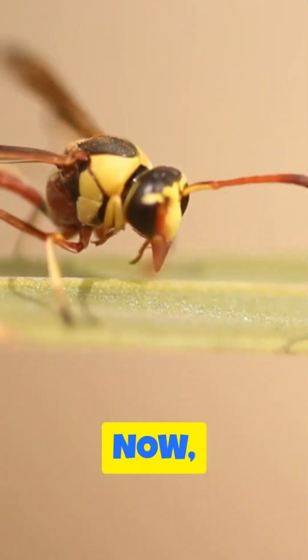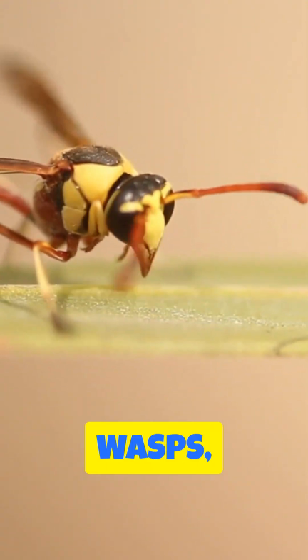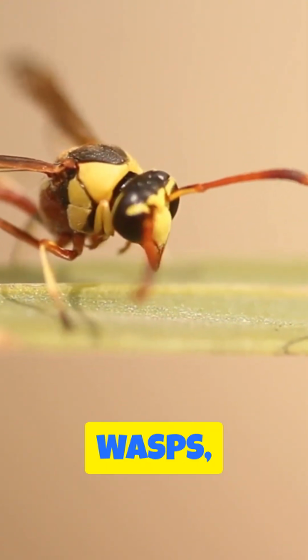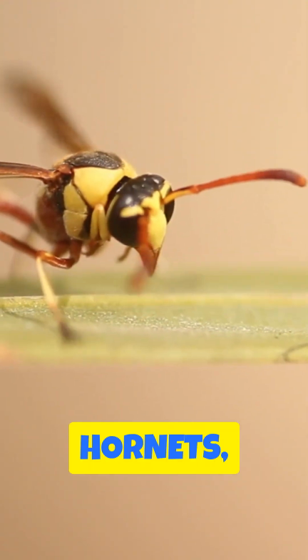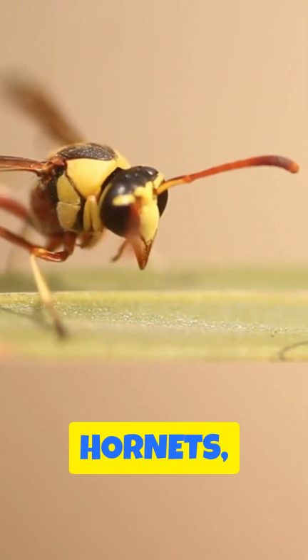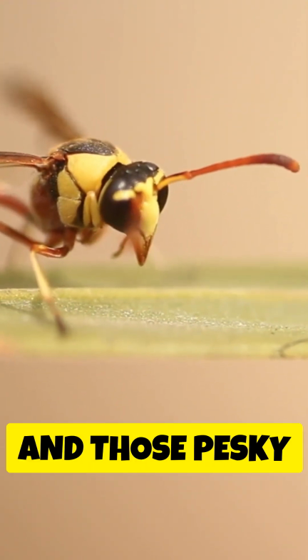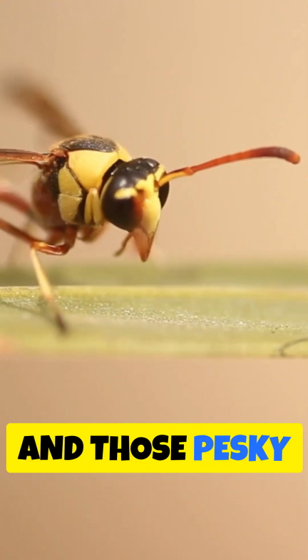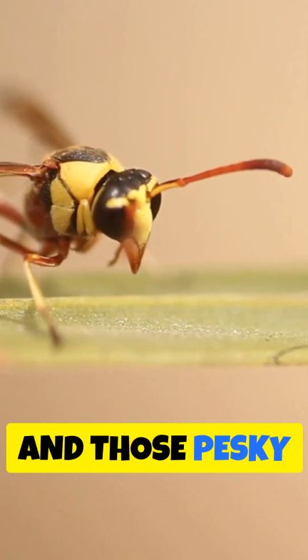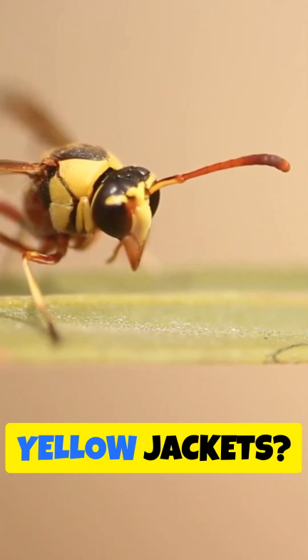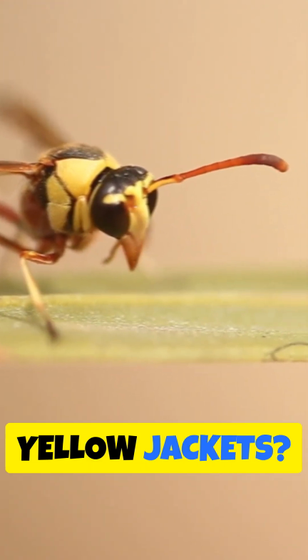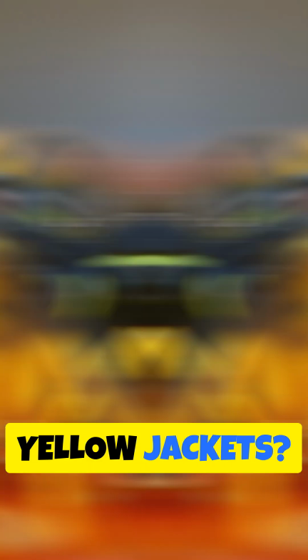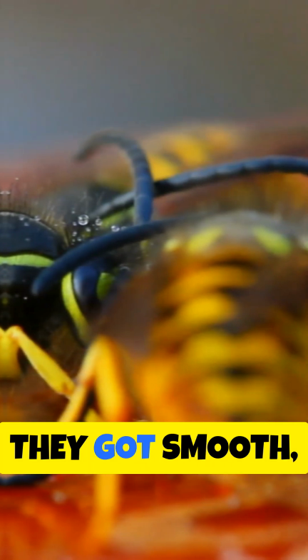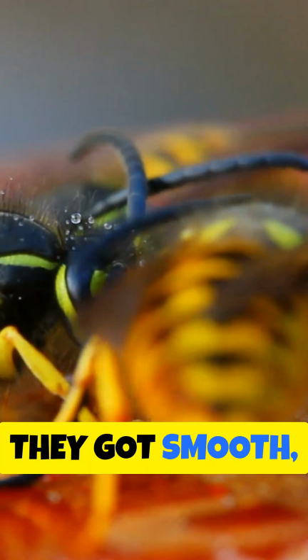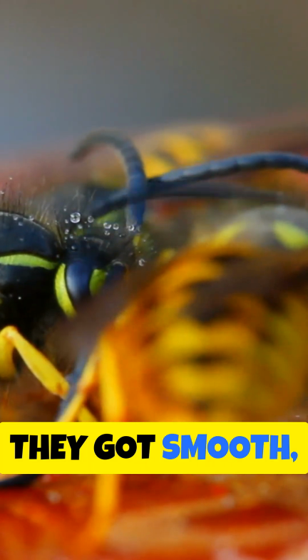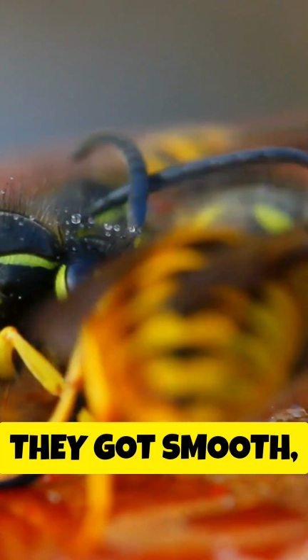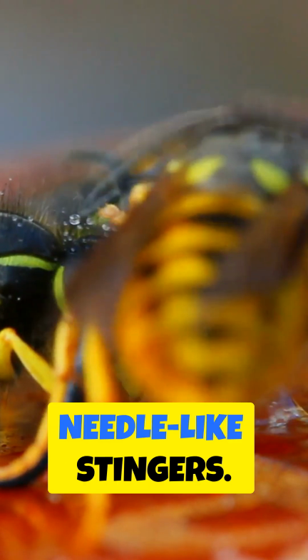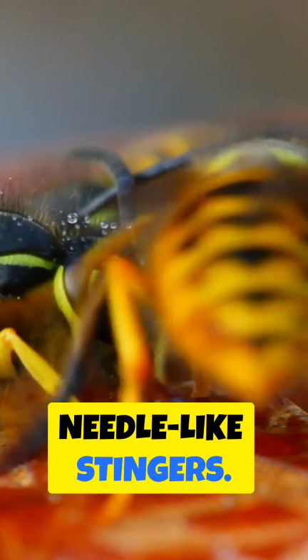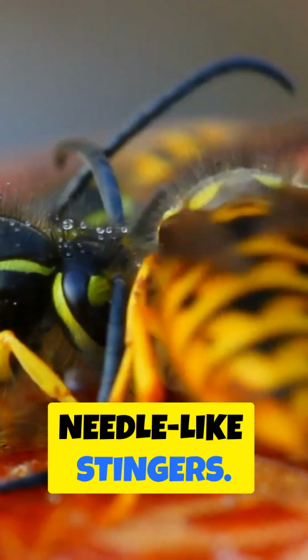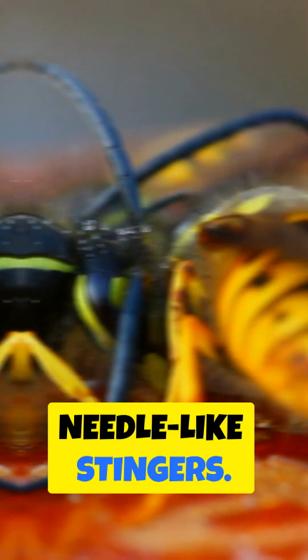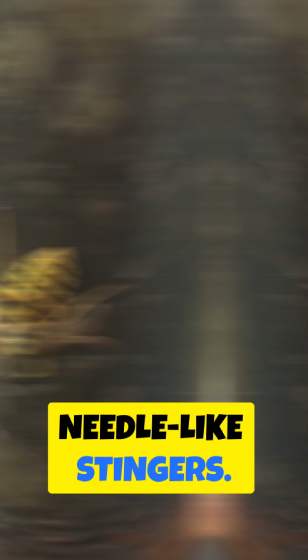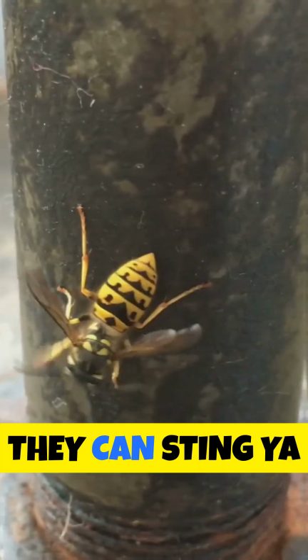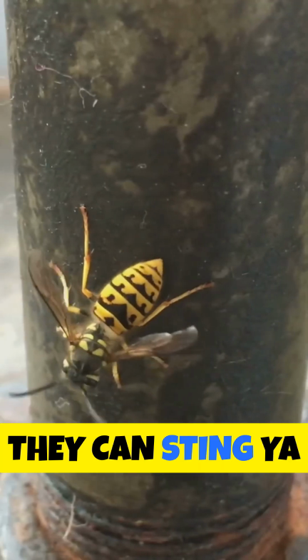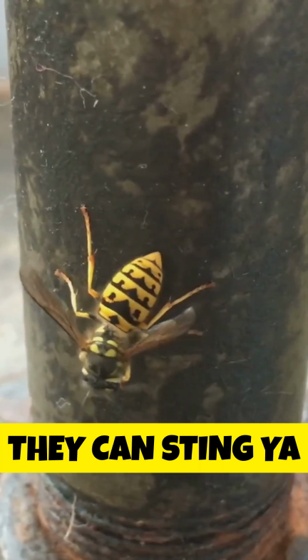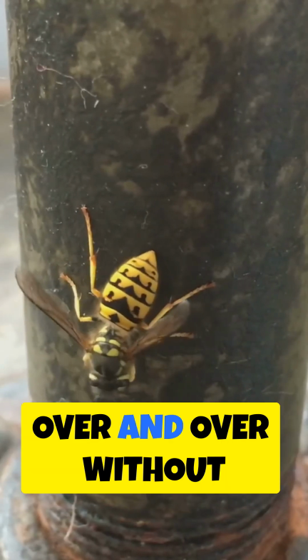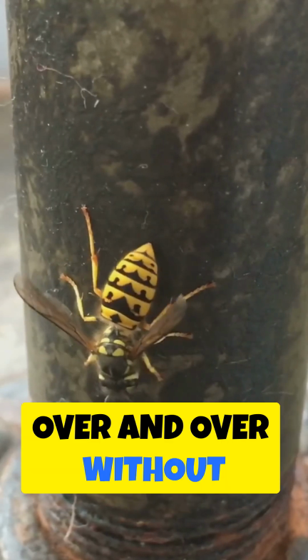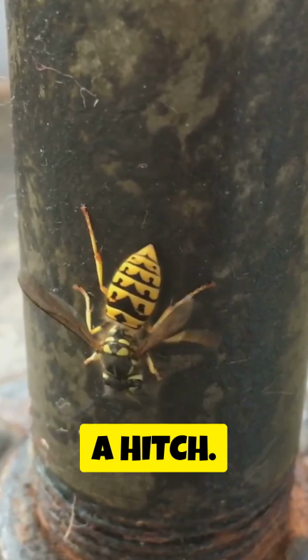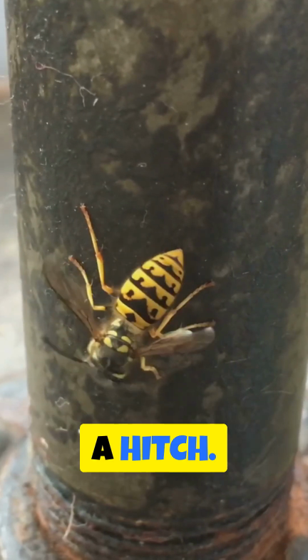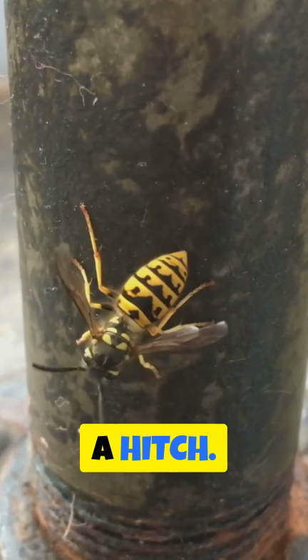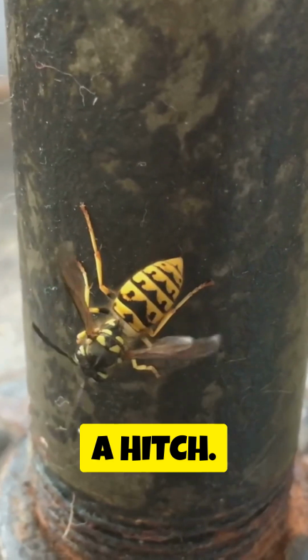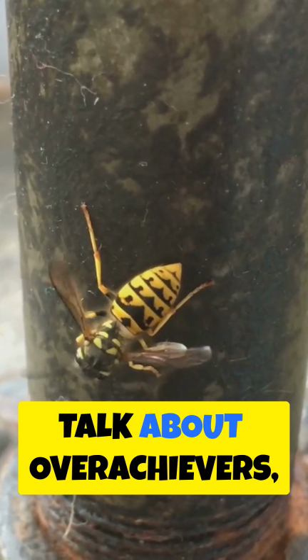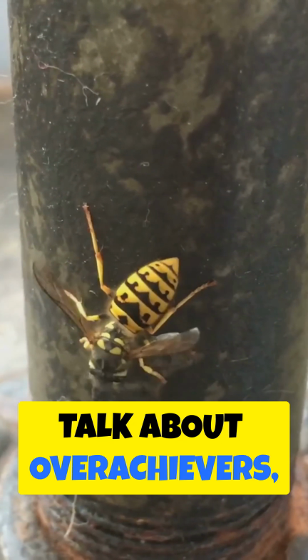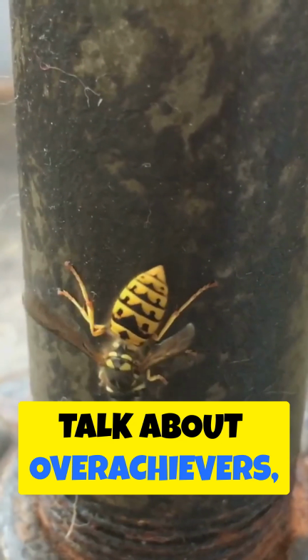Now, wasps, hornets, and those pesky yellow jackets, they've got smooth, needle-like stingers. They can sting you over and over without a hitch. Talk about overachievers, right?